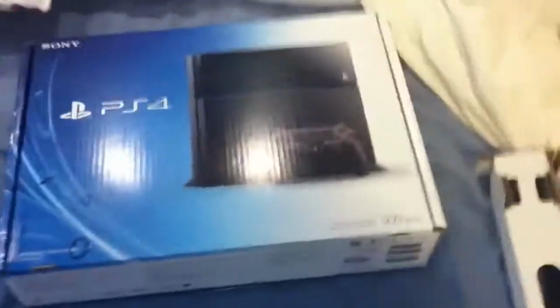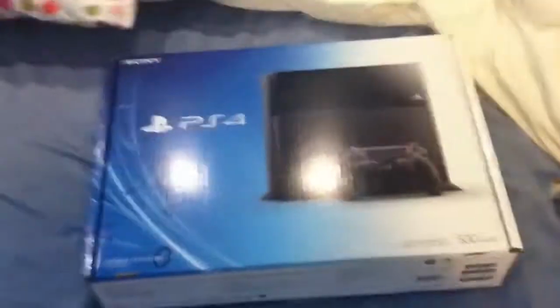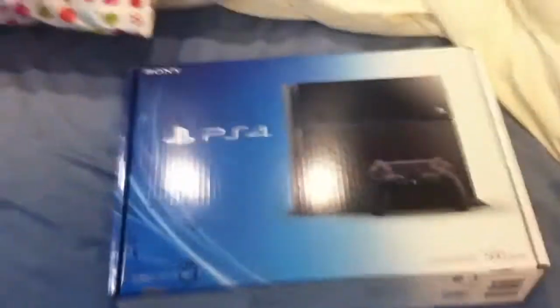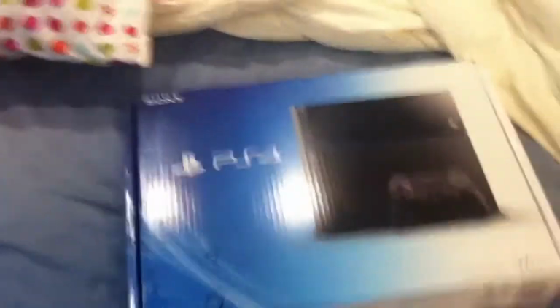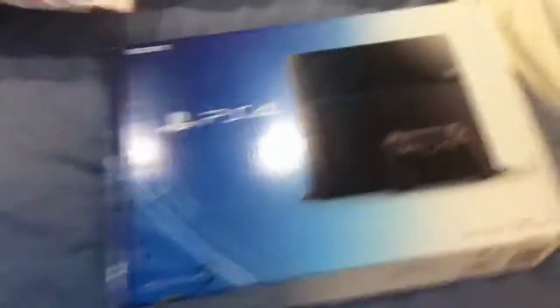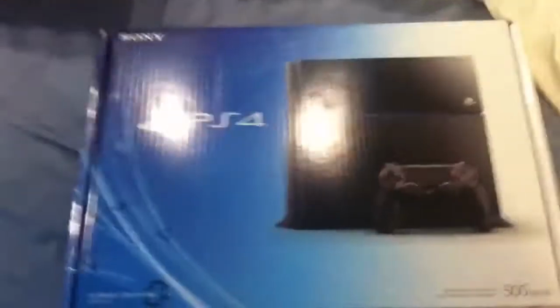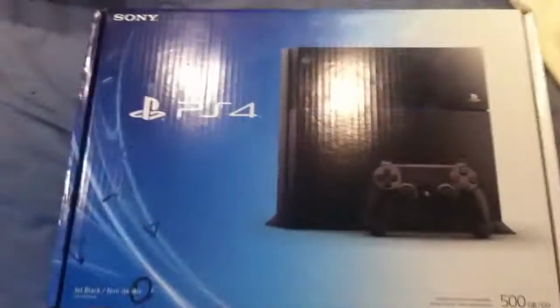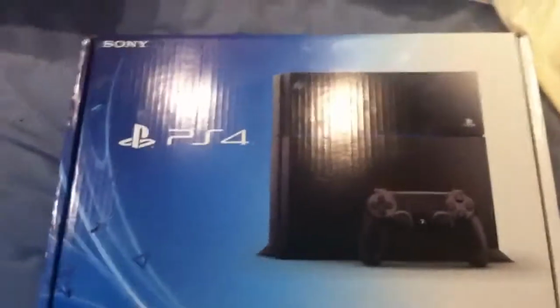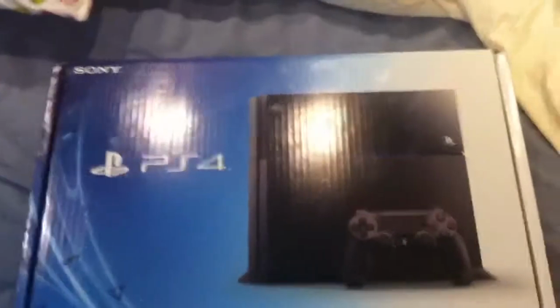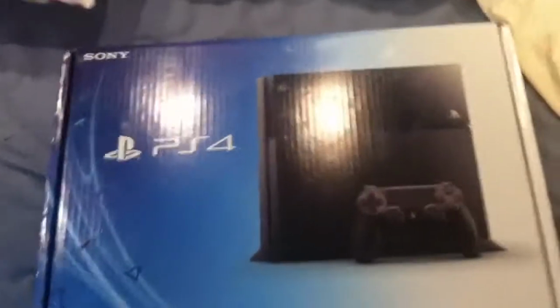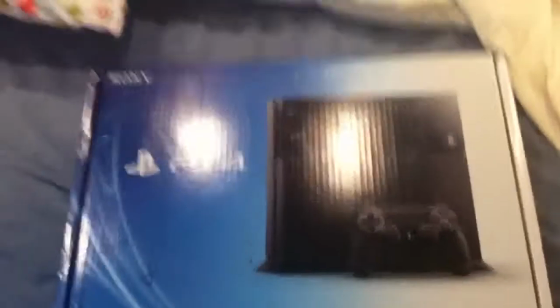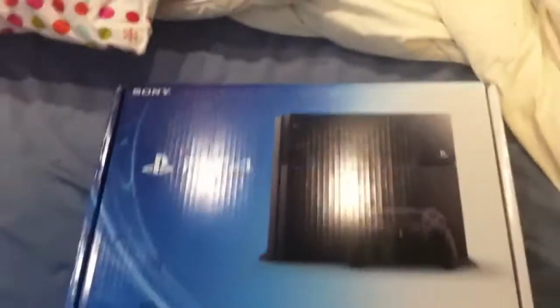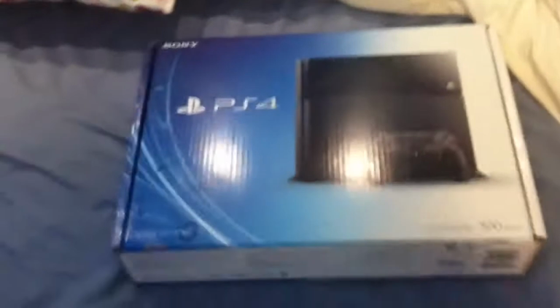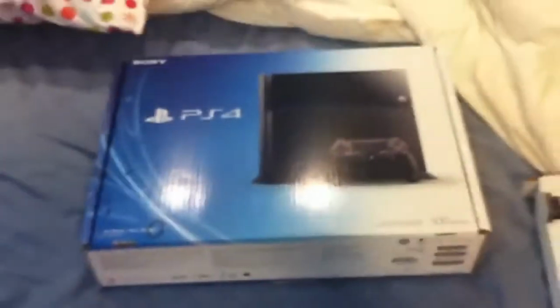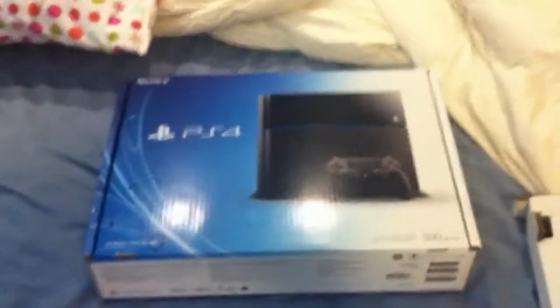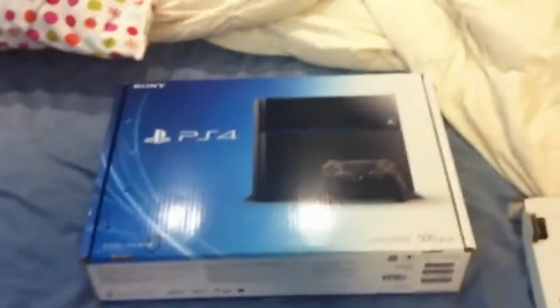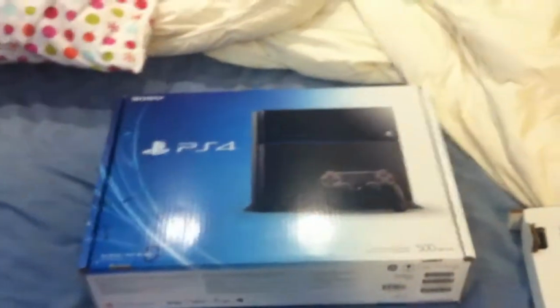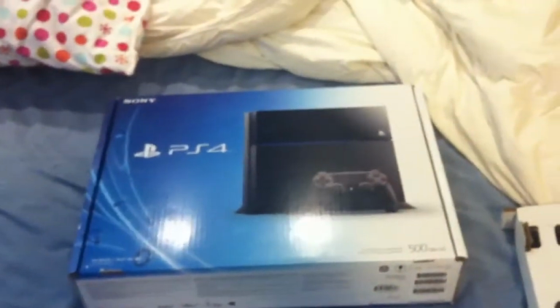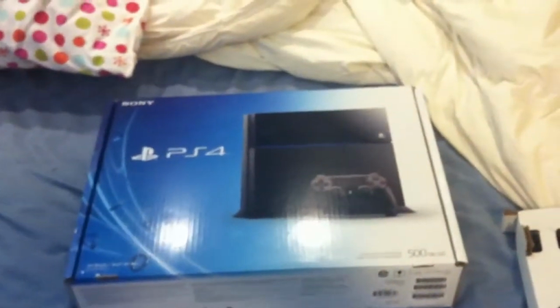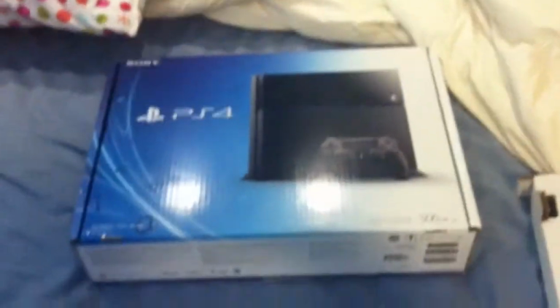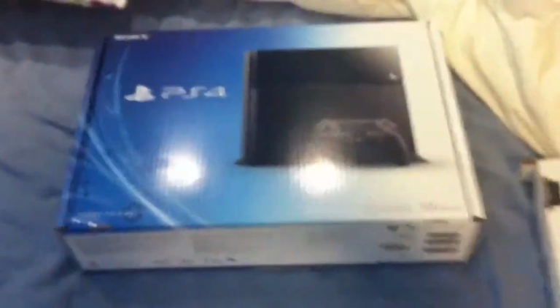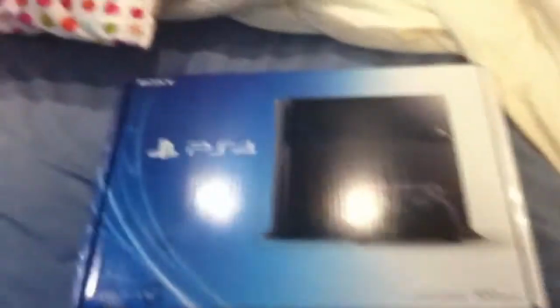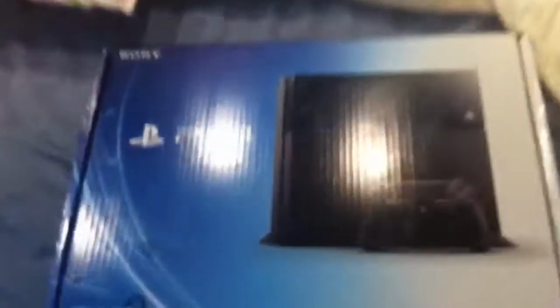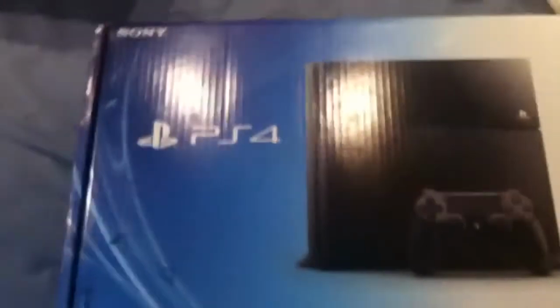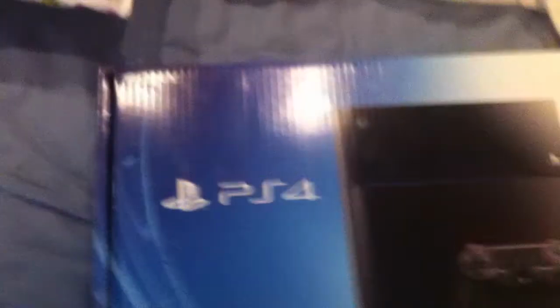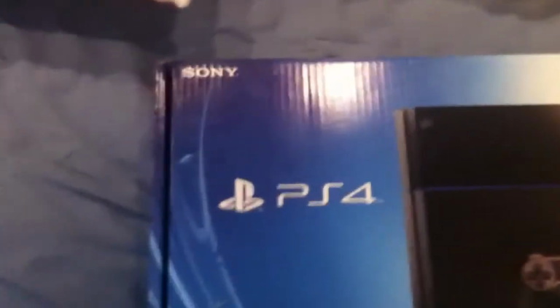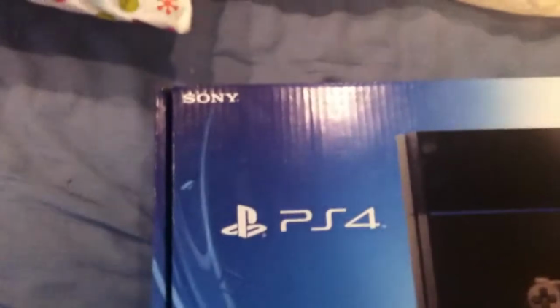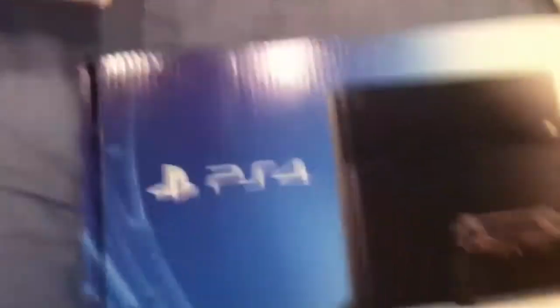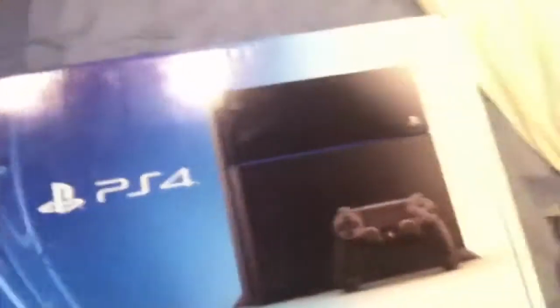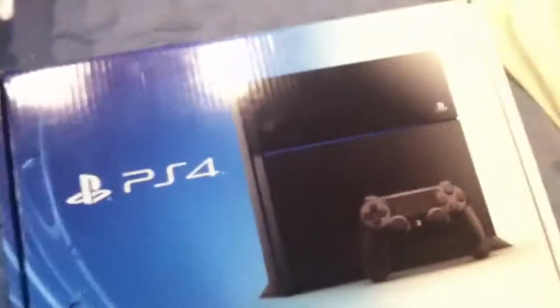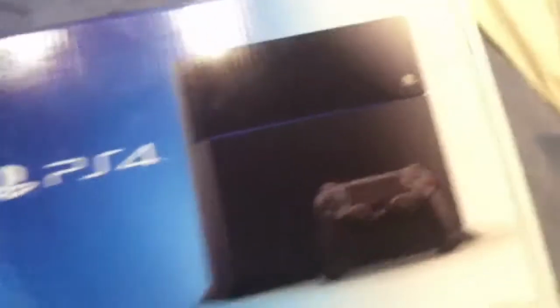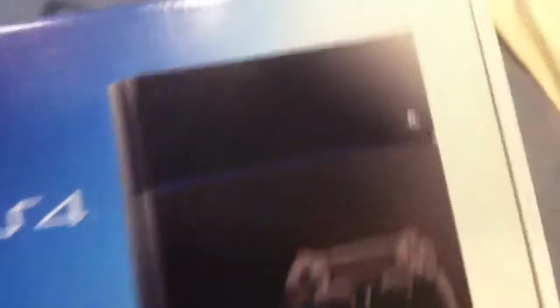Alright everyone, so this is an unboxing of the PS4. I just stood in line today — I woke up at 8 a.m. and got myself a PS4. This took me a long time to get it.